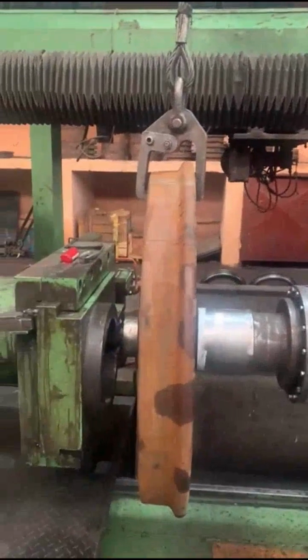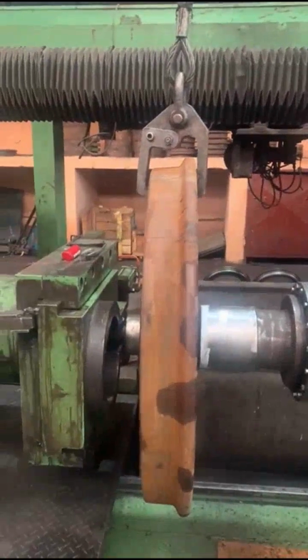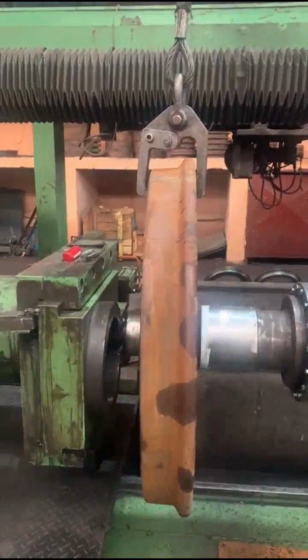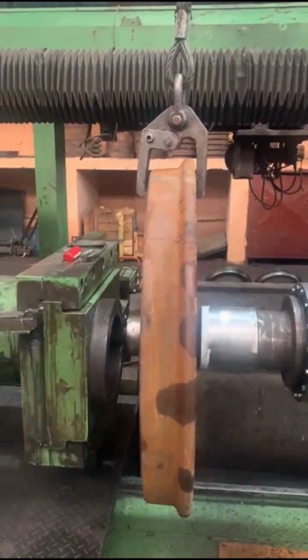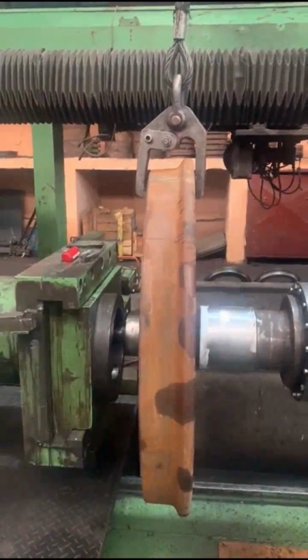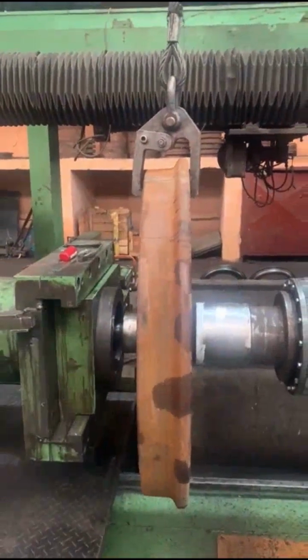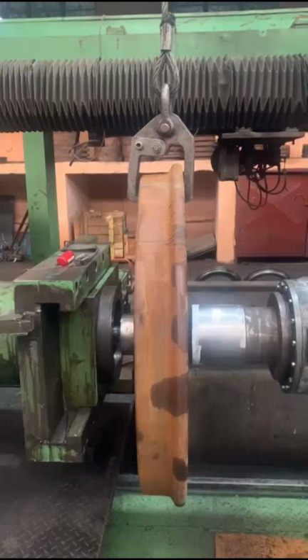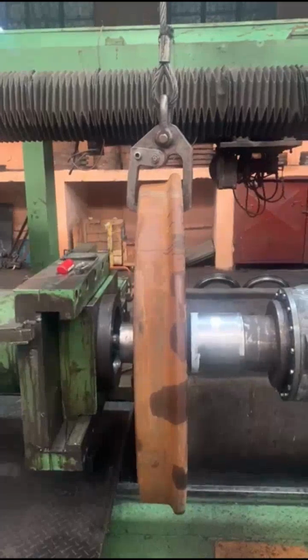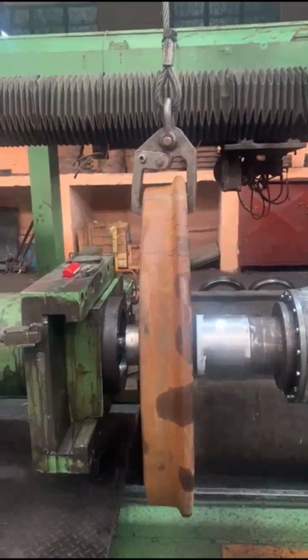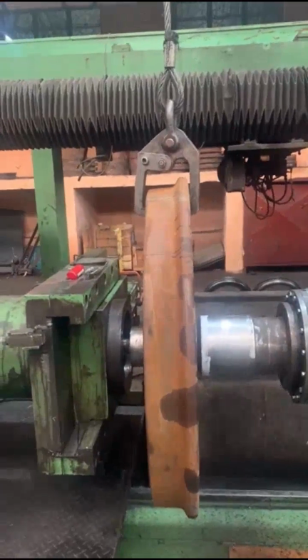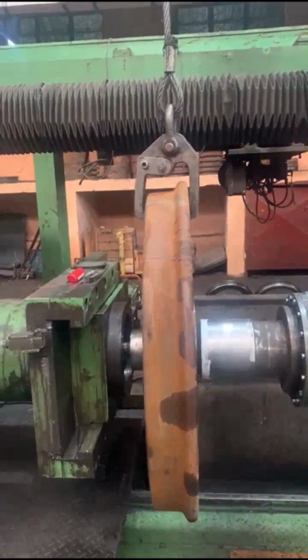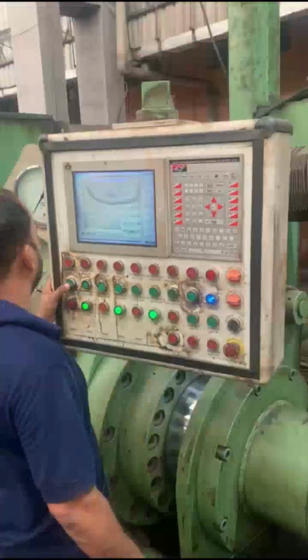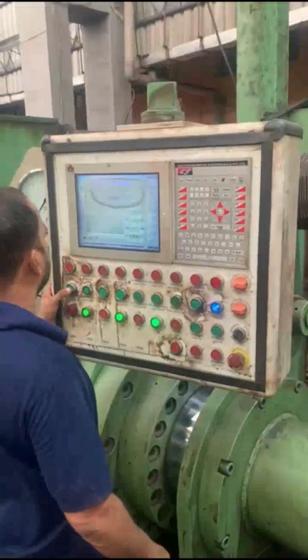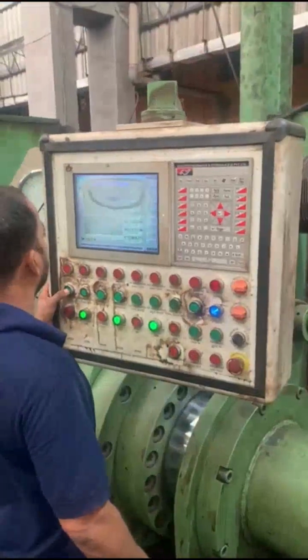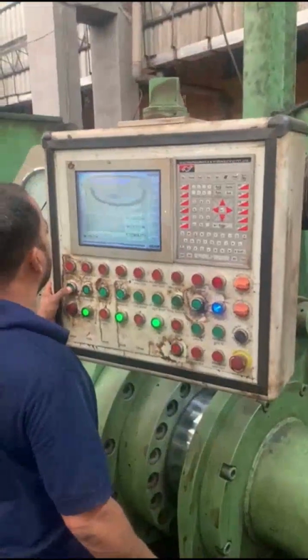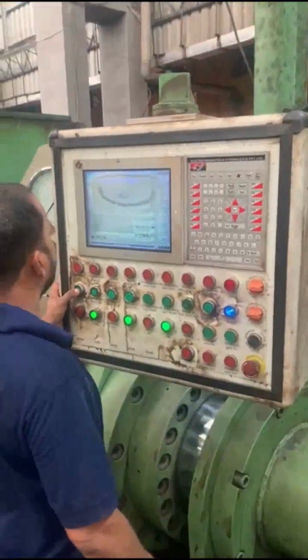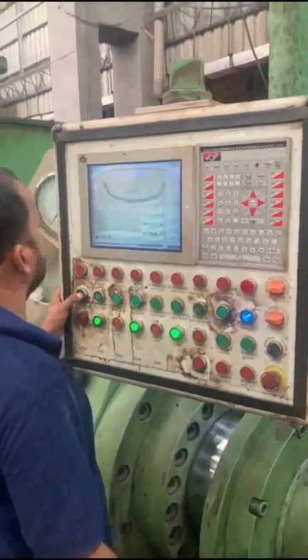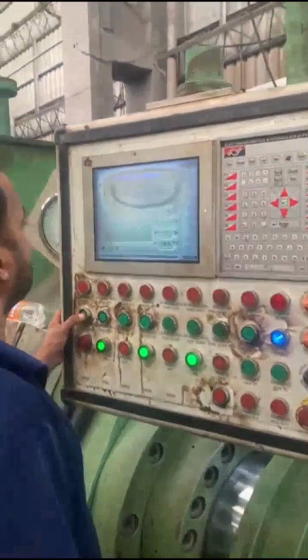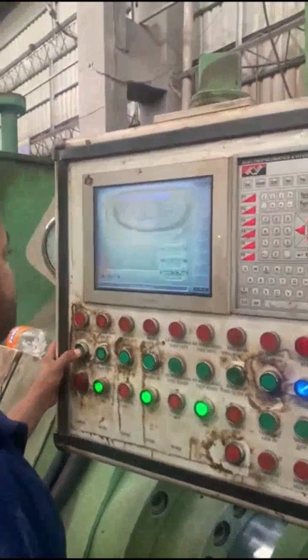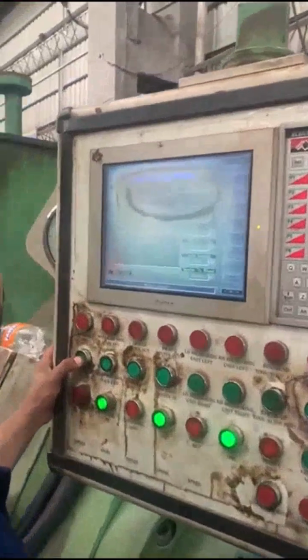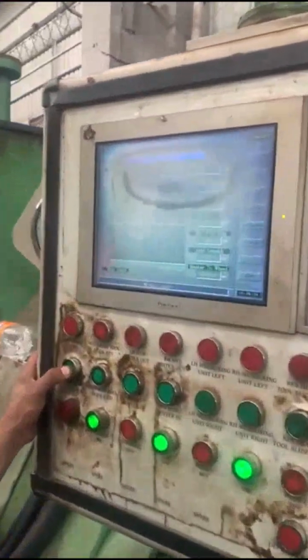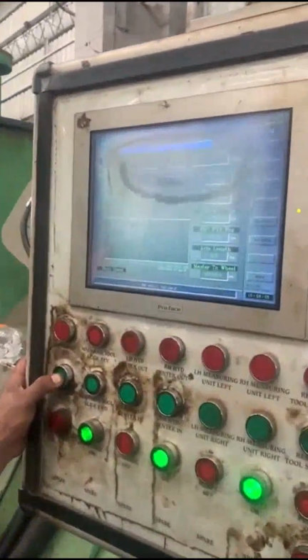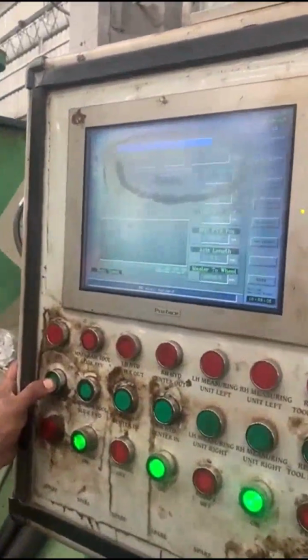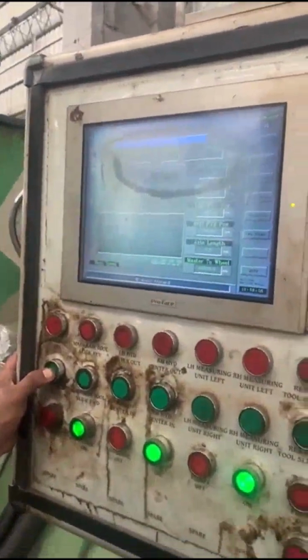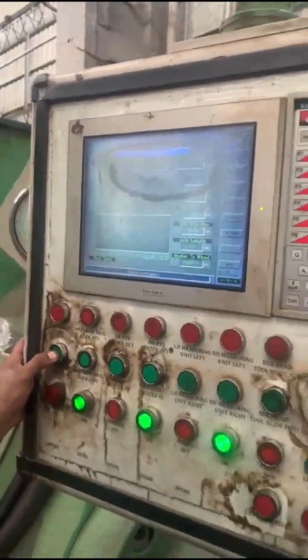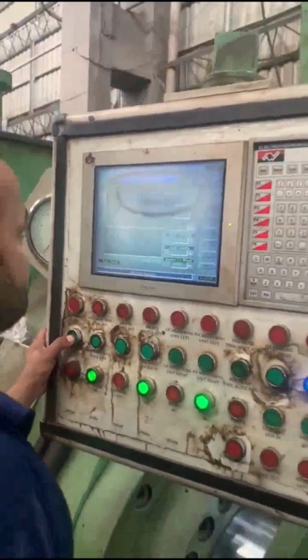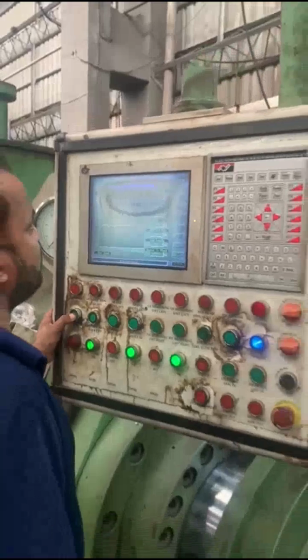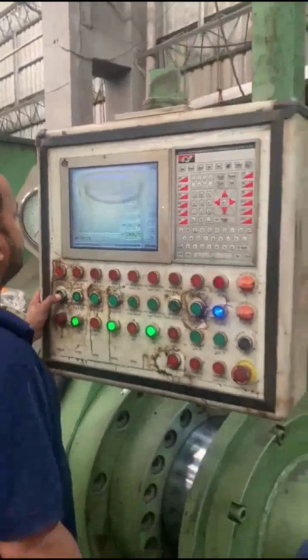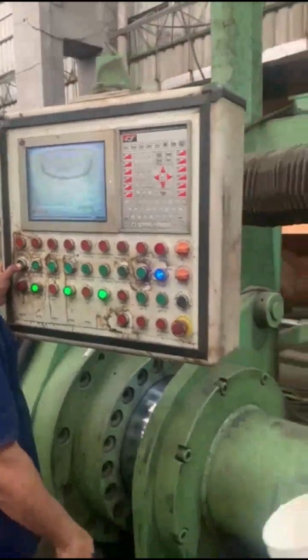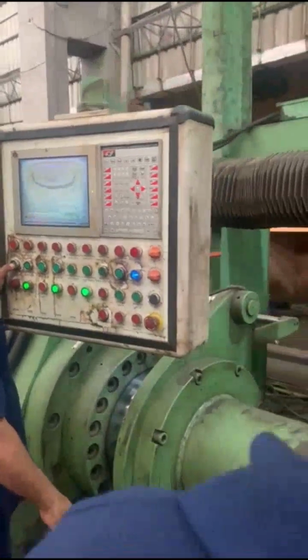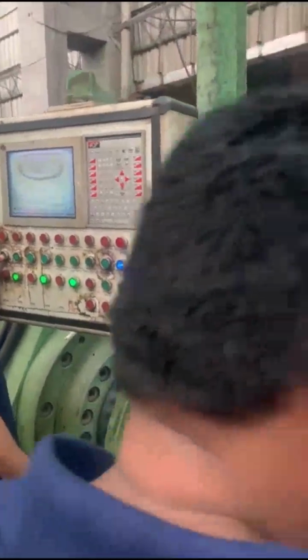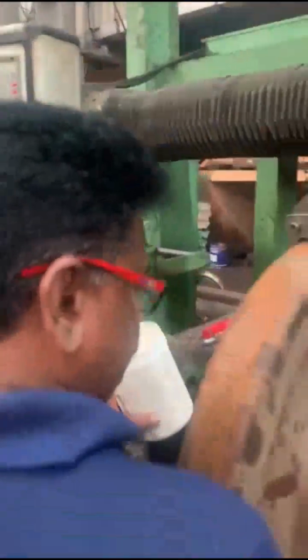Select master mode using the selector switch. Move the LH measuring unit till it senses the left master block. Press F7 to calculate axle length. This value is displayed on the screen.